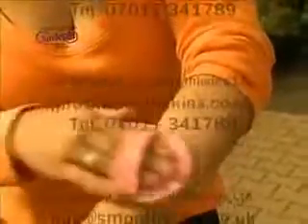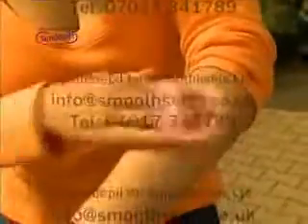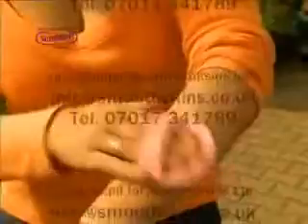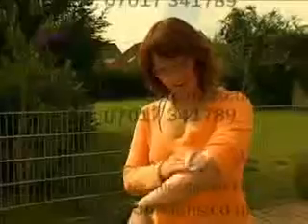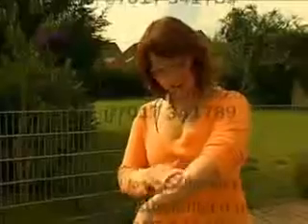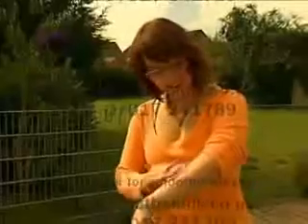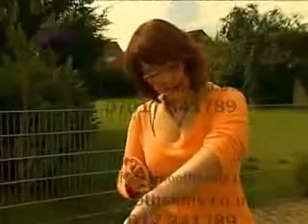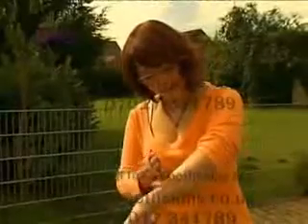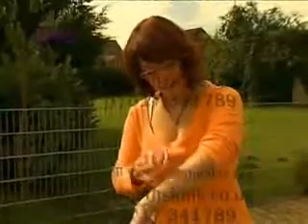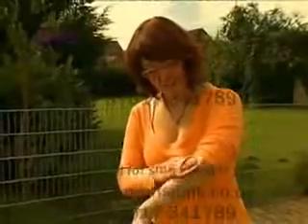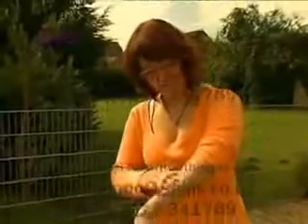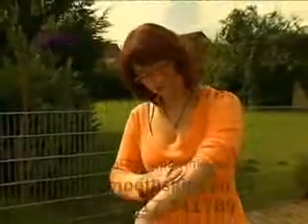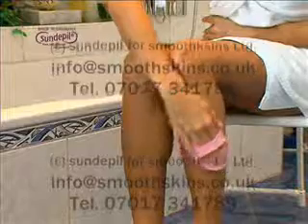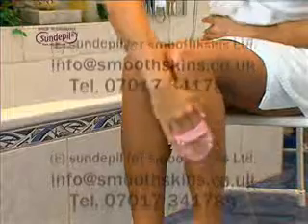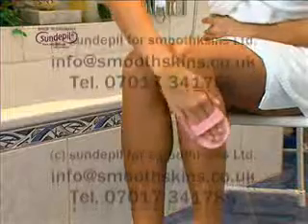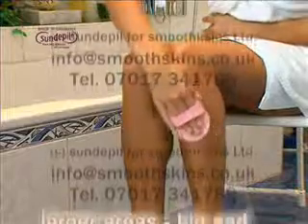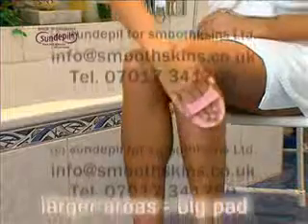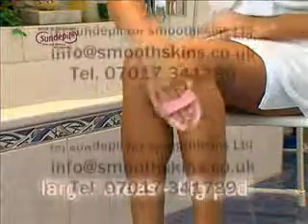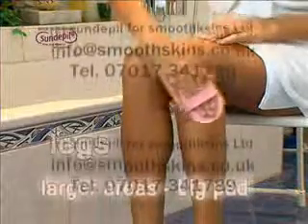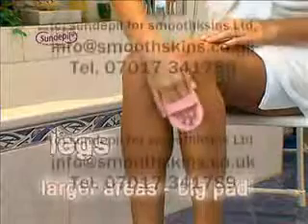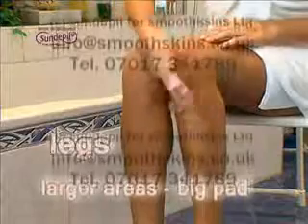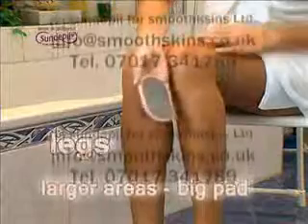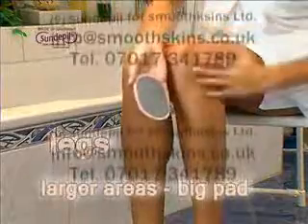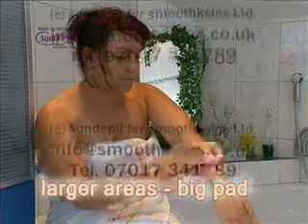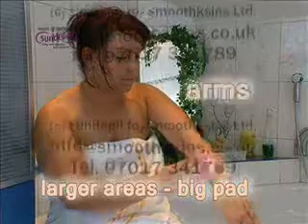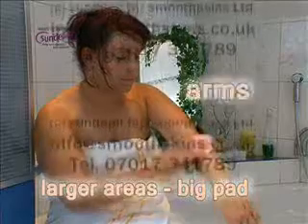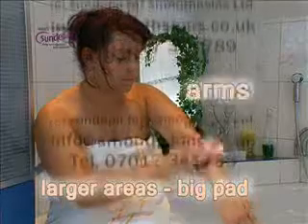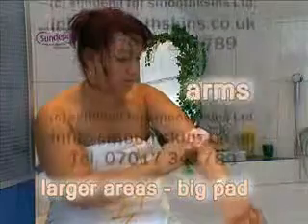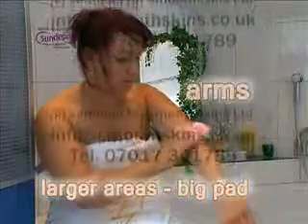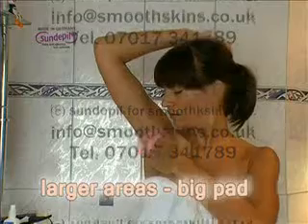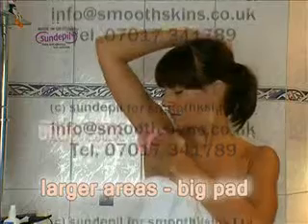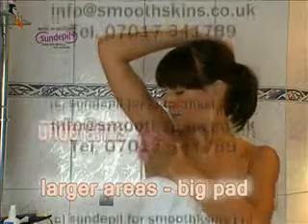A peeling of my skin is also included. The big pad is used for the legs as well as for the arms, or under the arms, too.